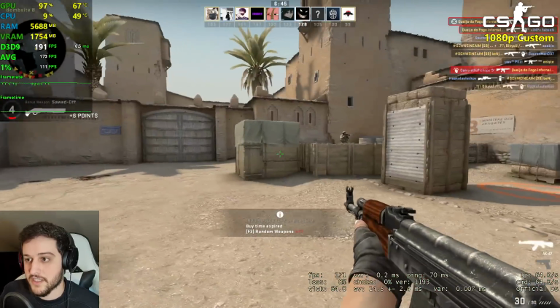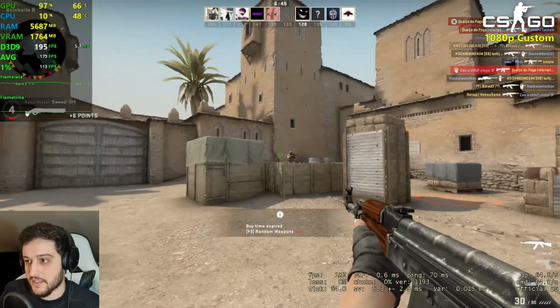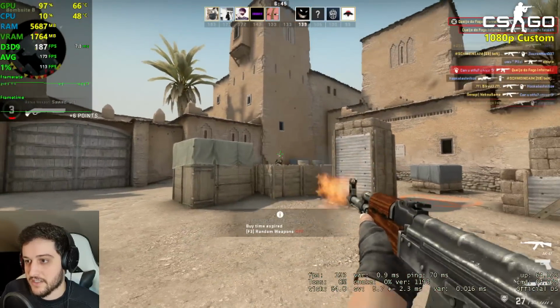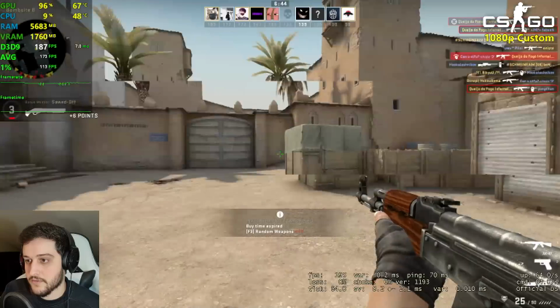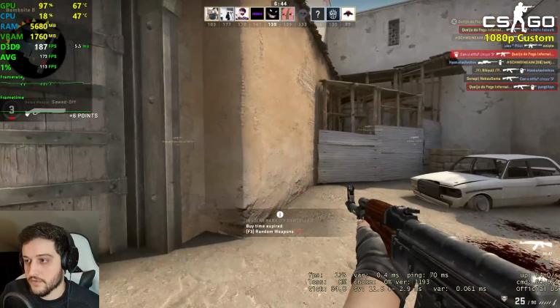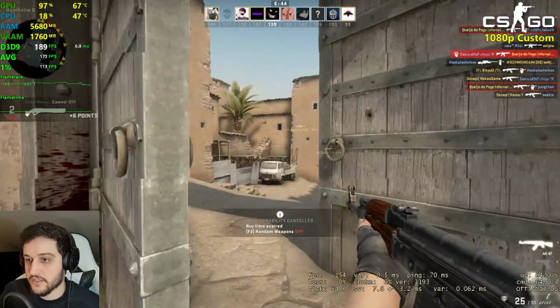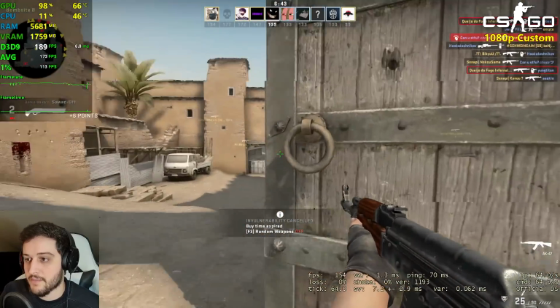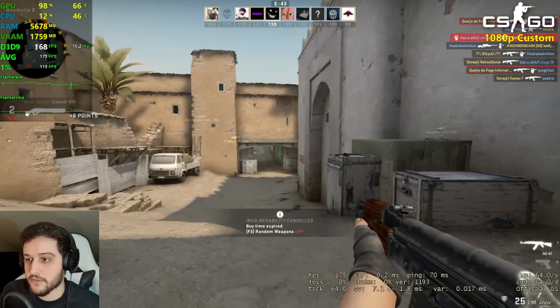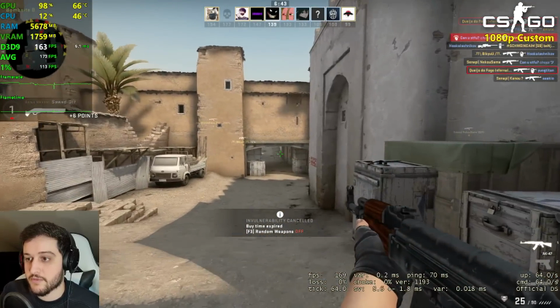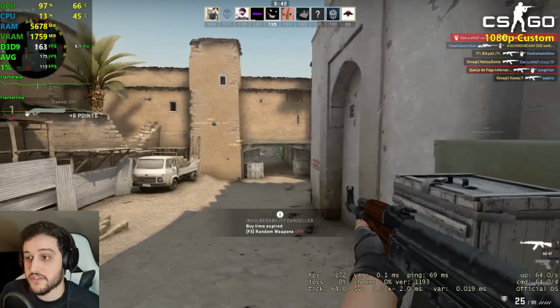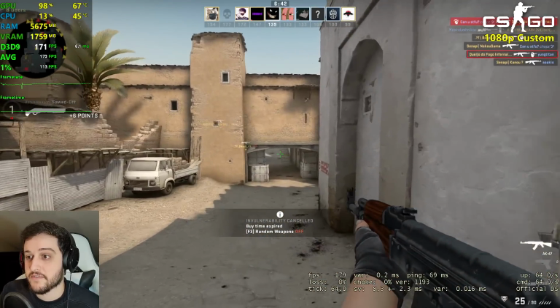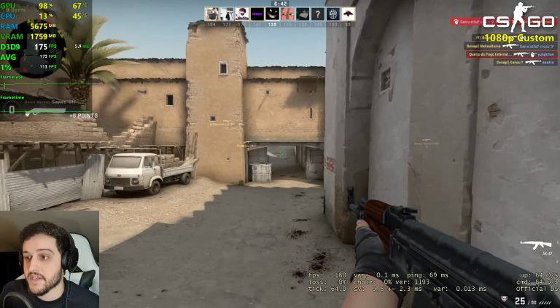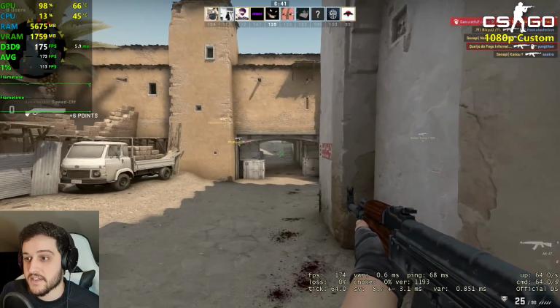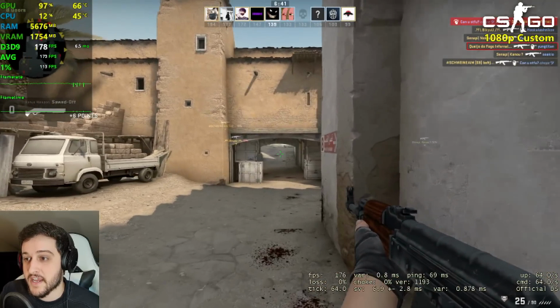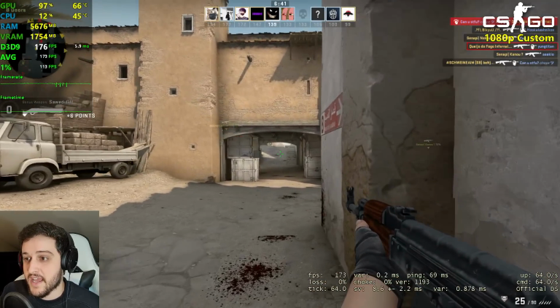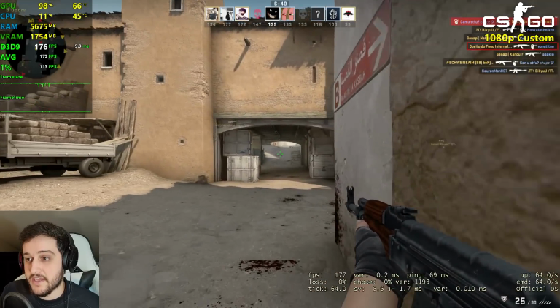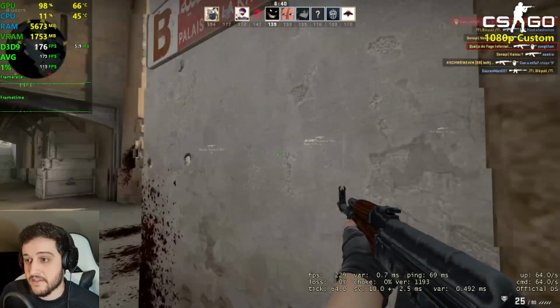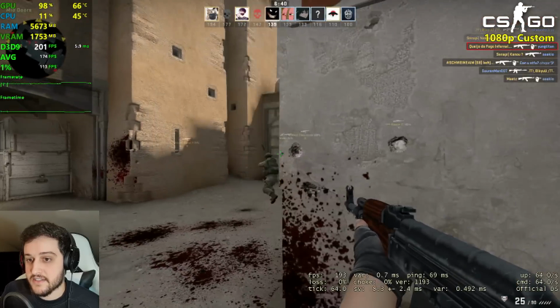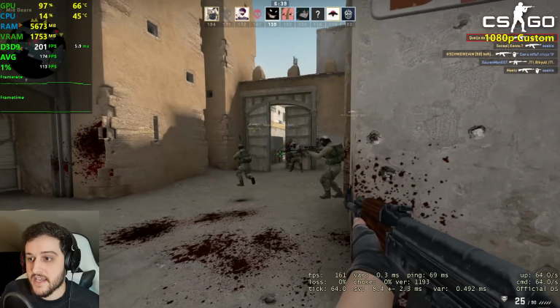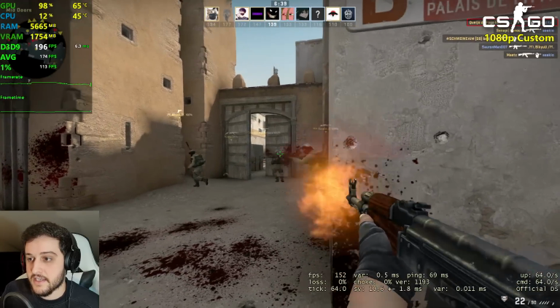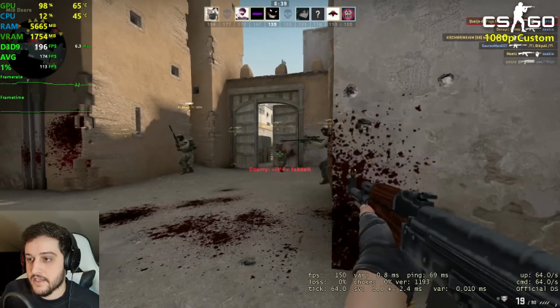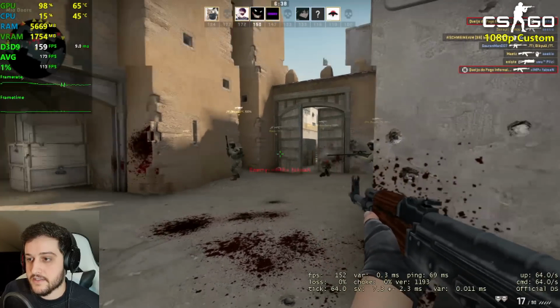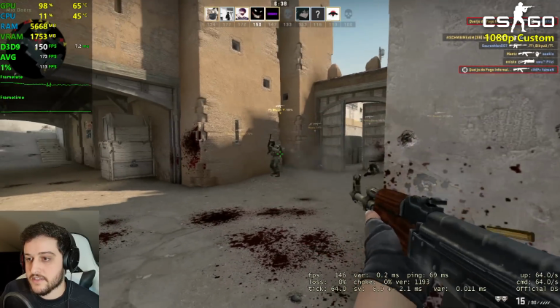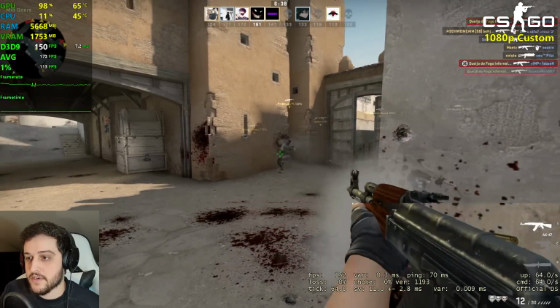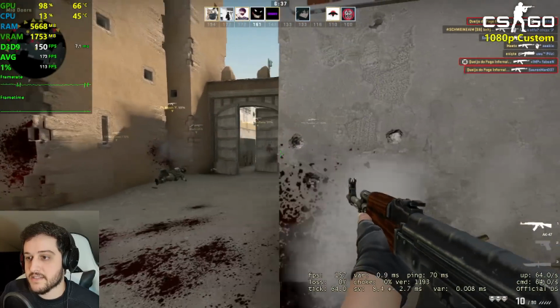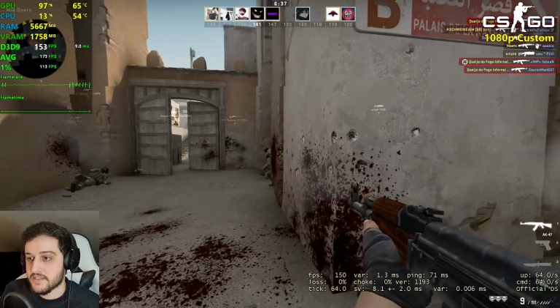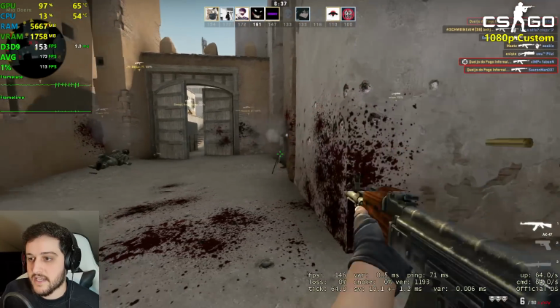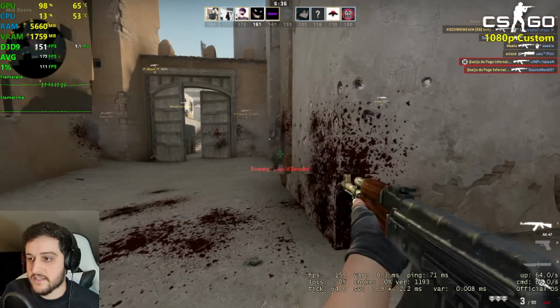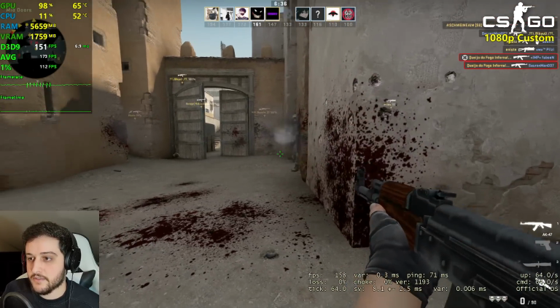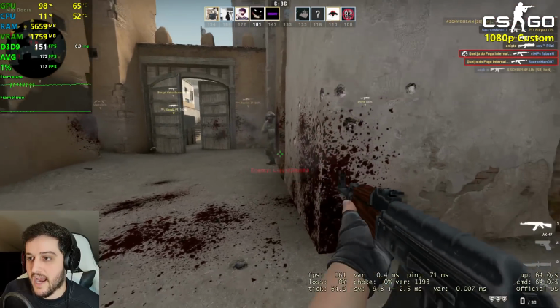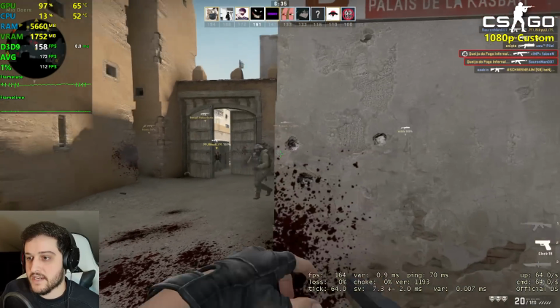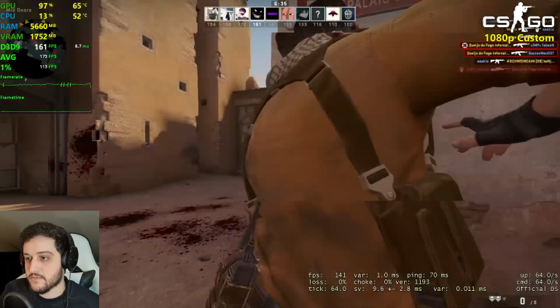Imagine you're running this game absolutely fine with a GTX 580, and then the next day it's a stuttery mess — because that's exactly what happened.